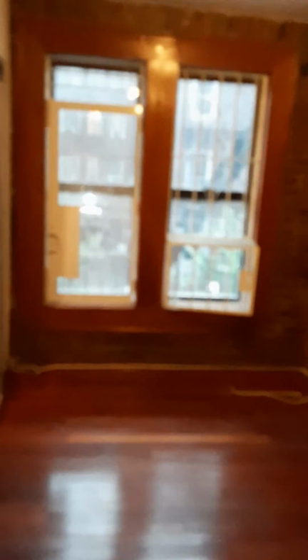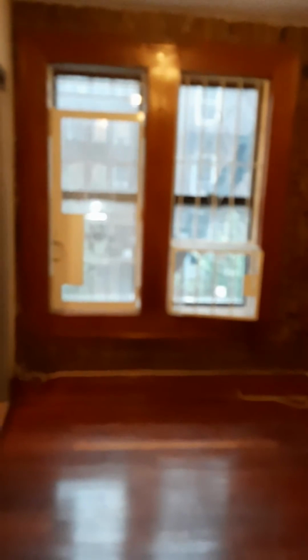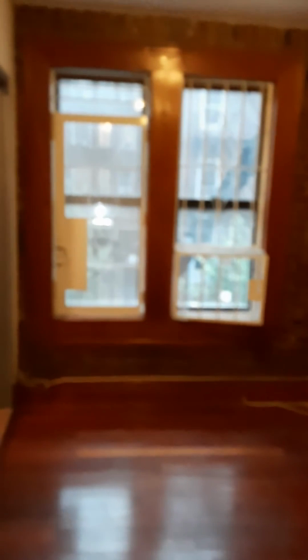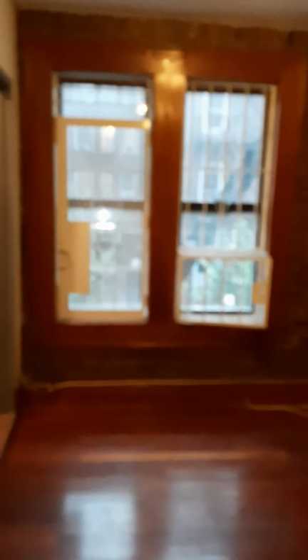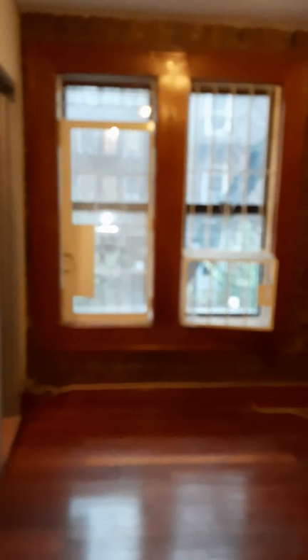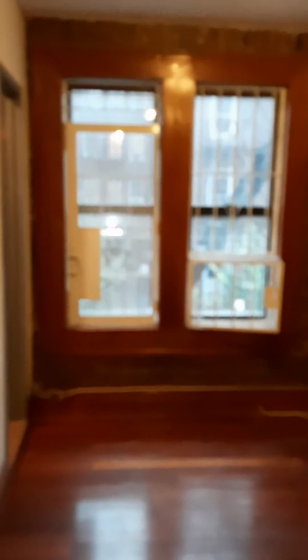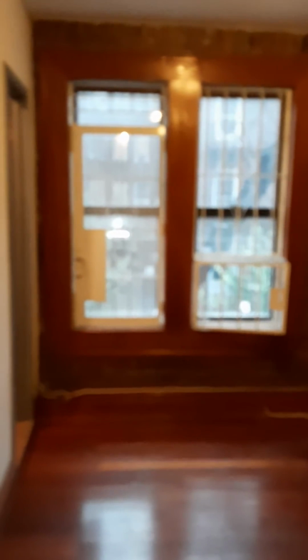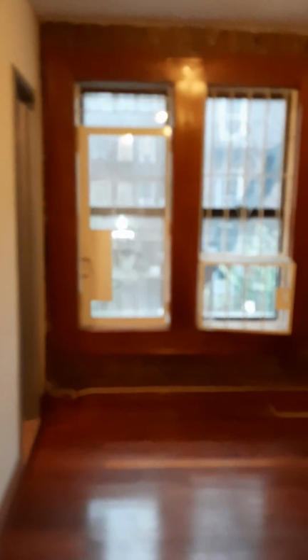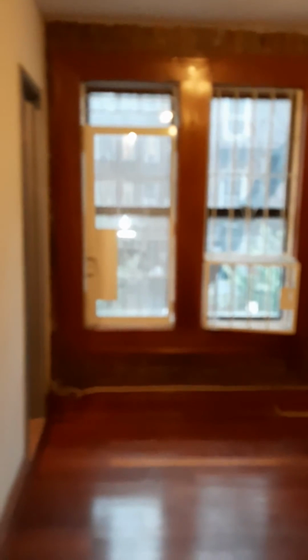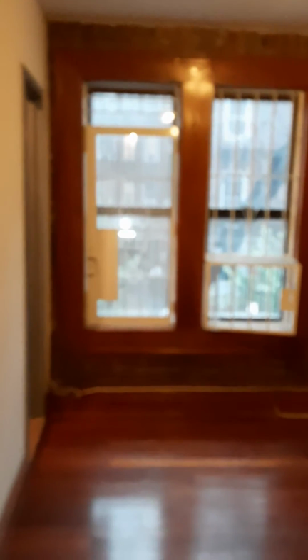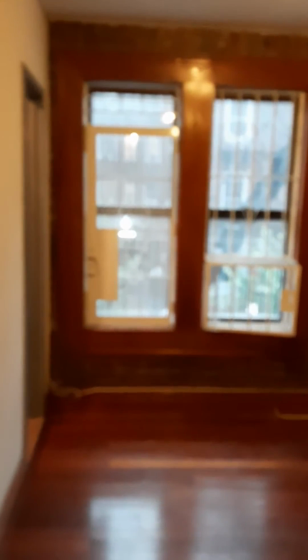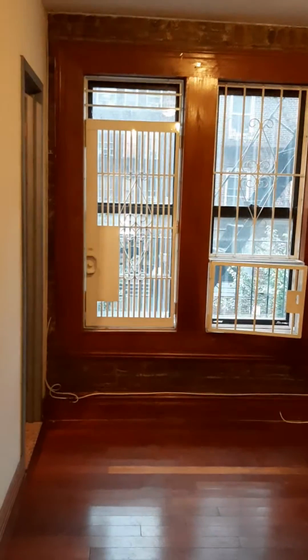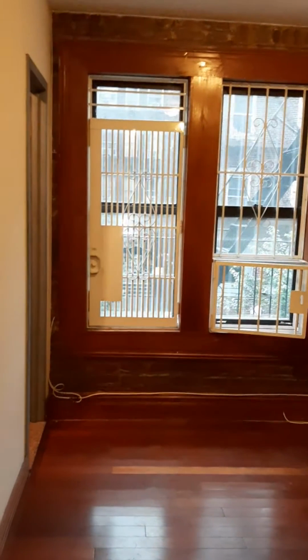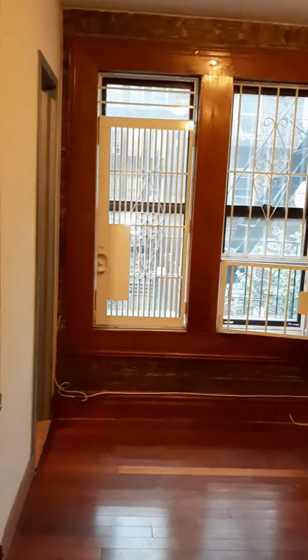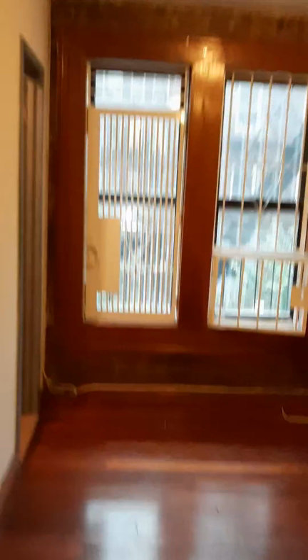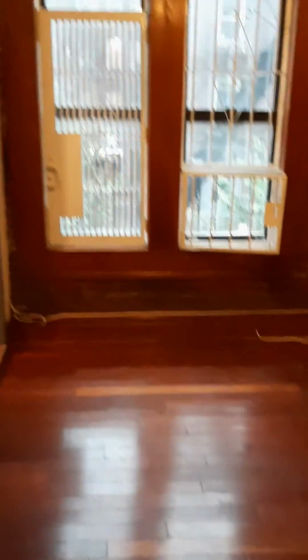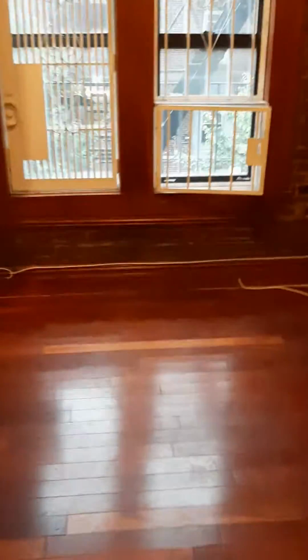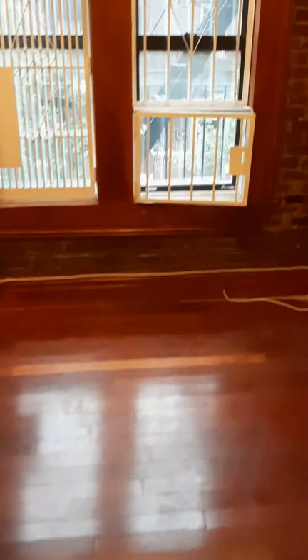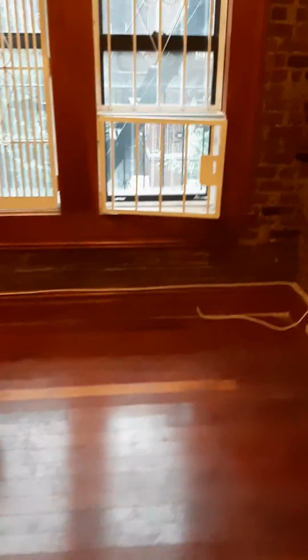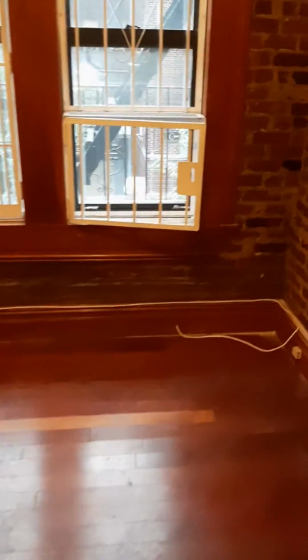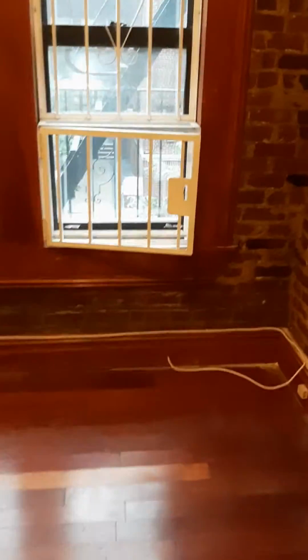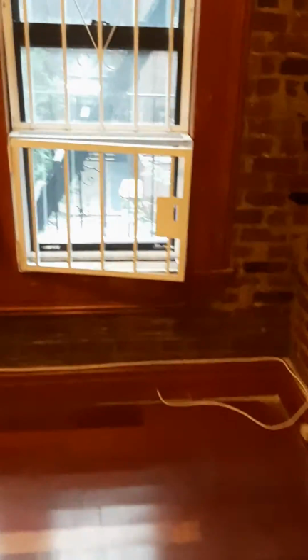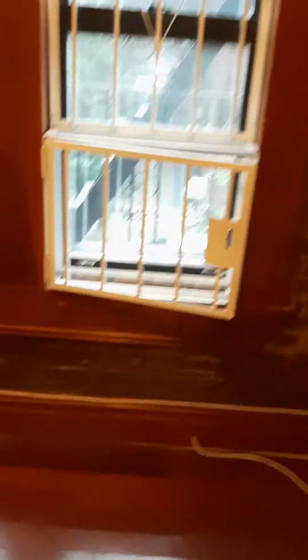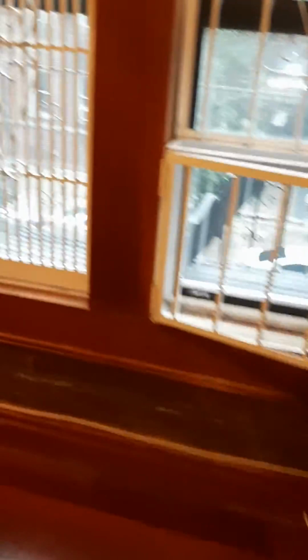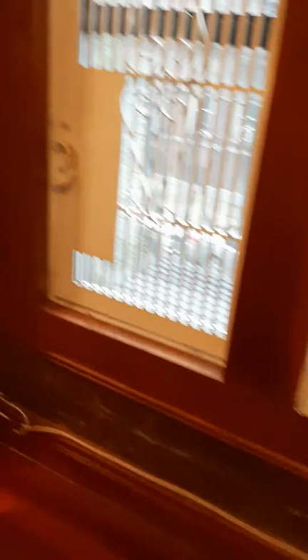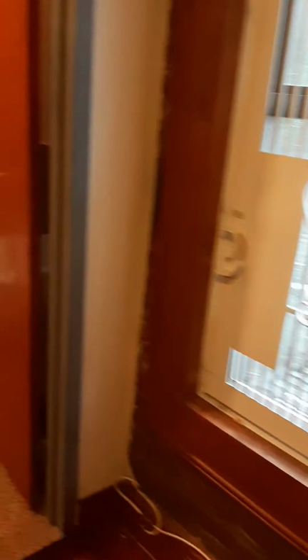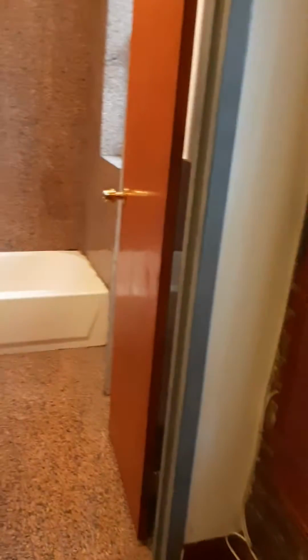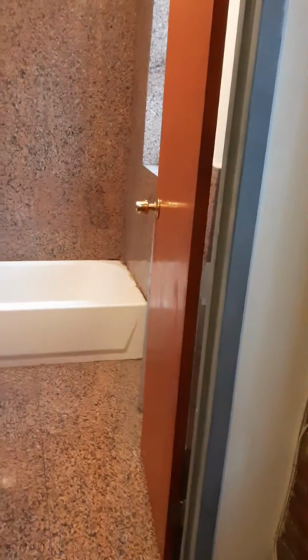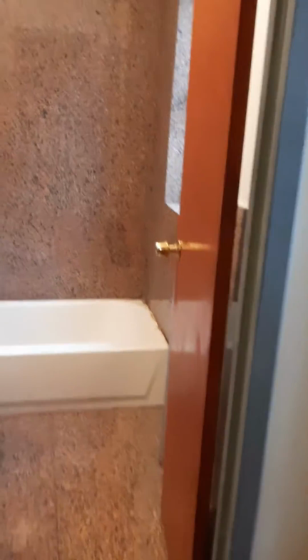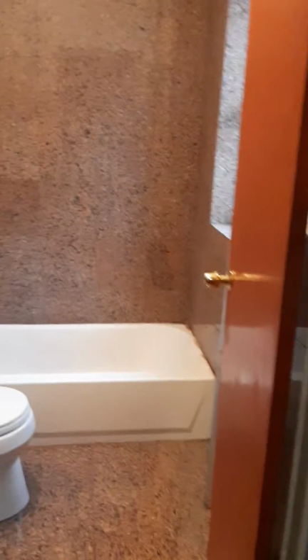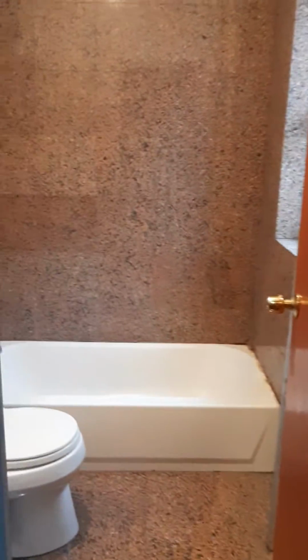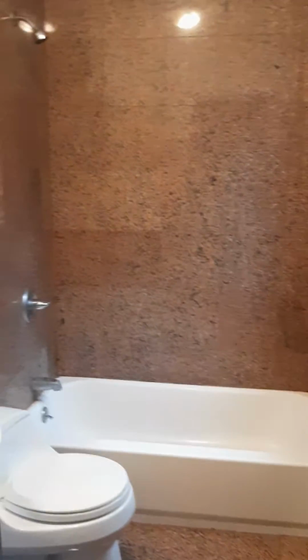Windows face south so you get good sun — all the windows in the apartment face south. We just walked in the door and come over here to the living room area. Off the living room is a granite bathroom with a window.